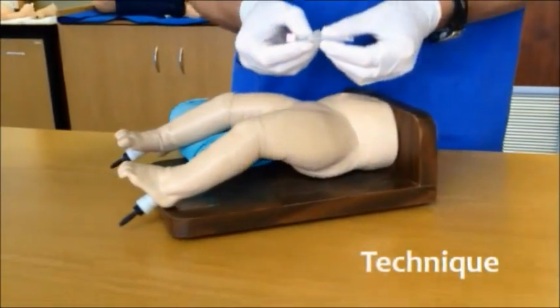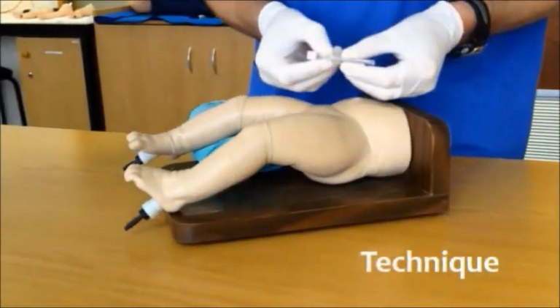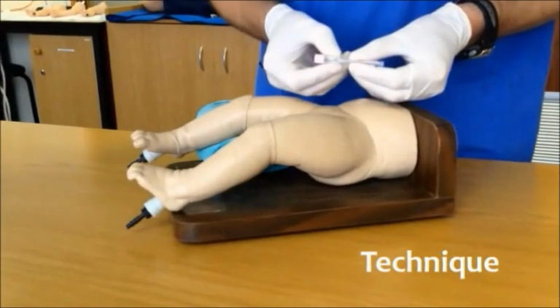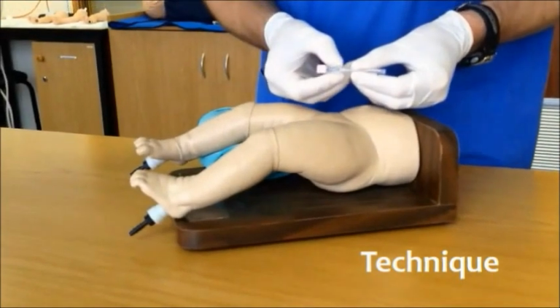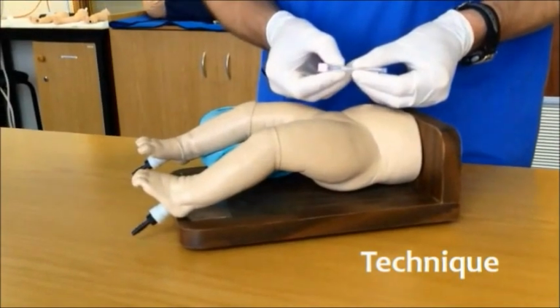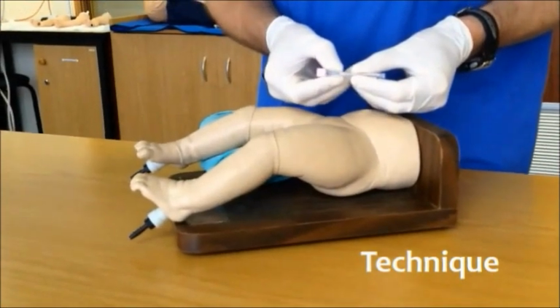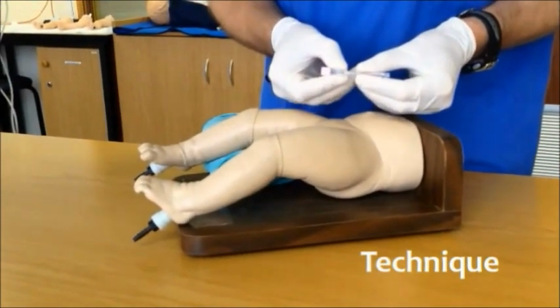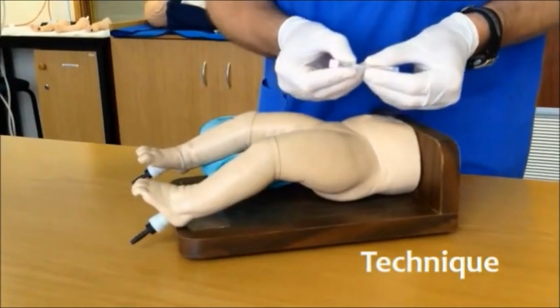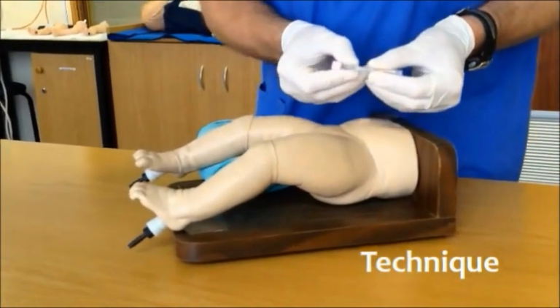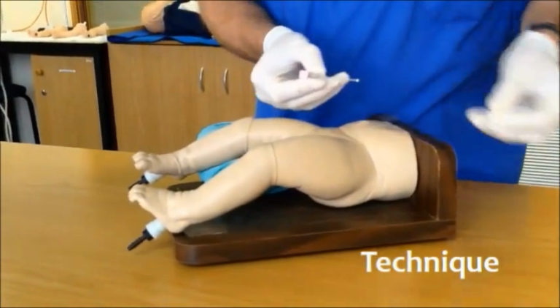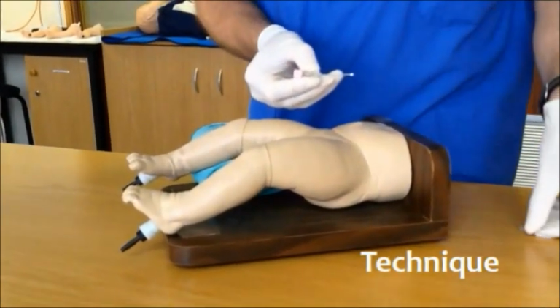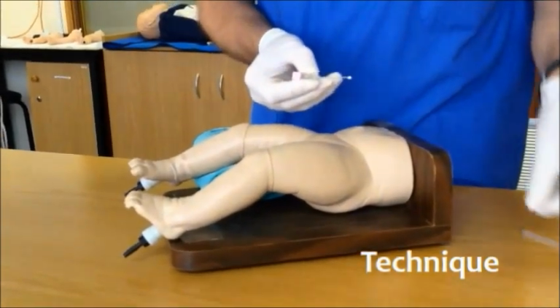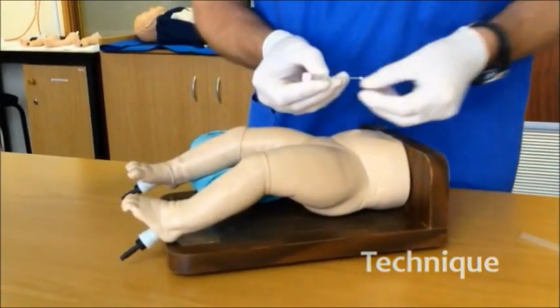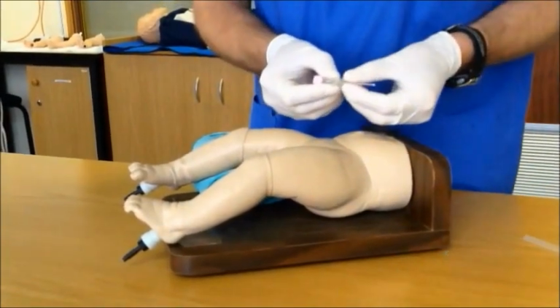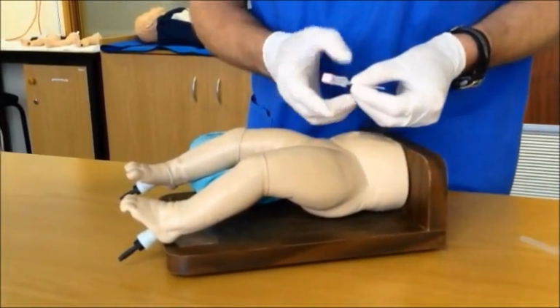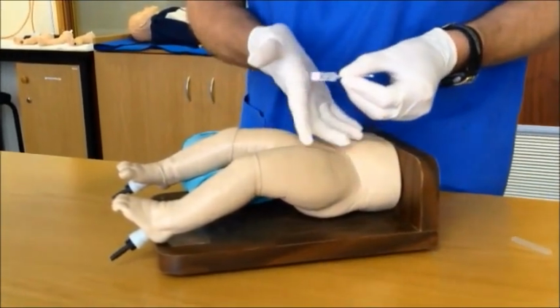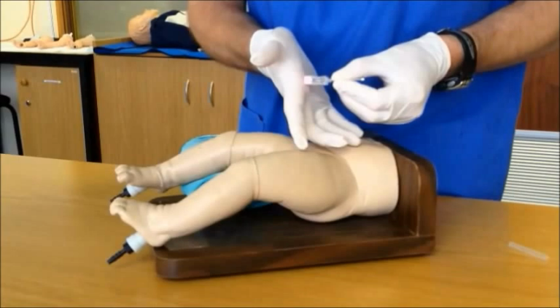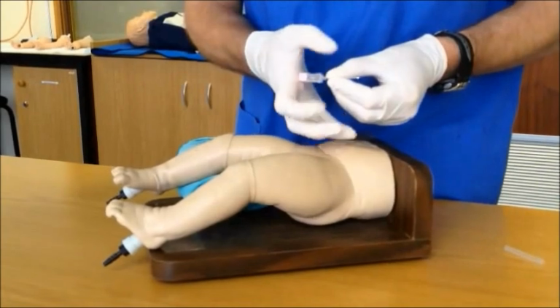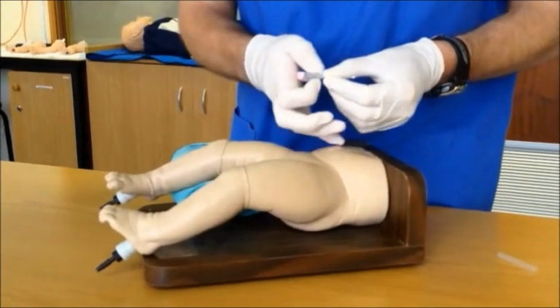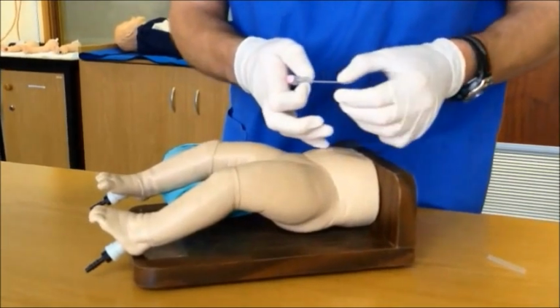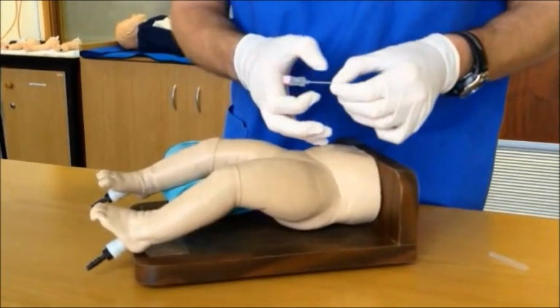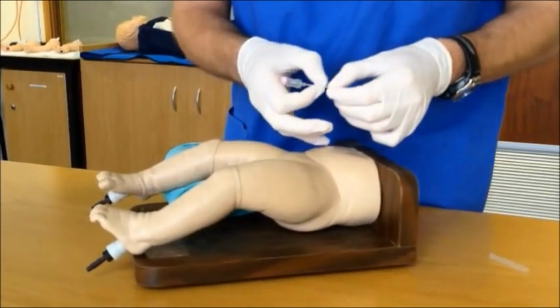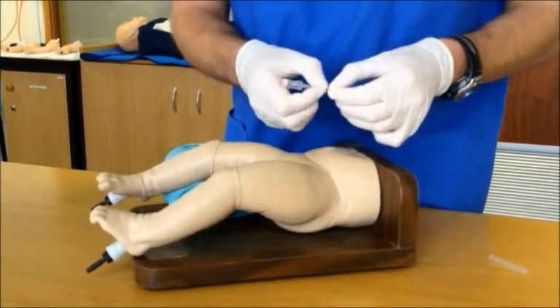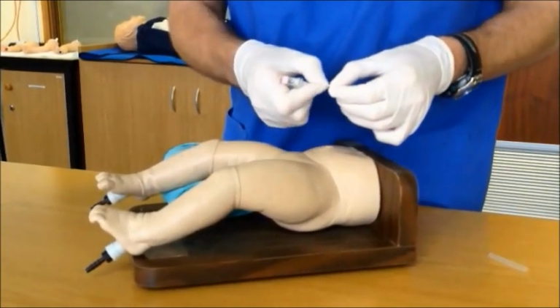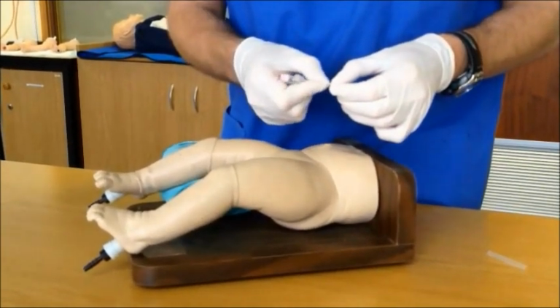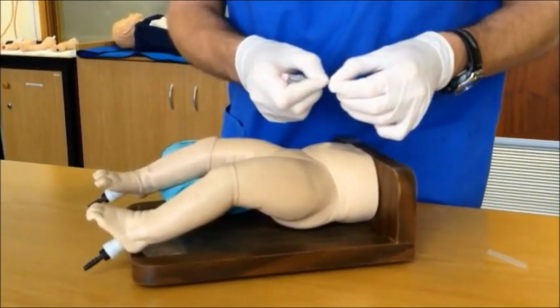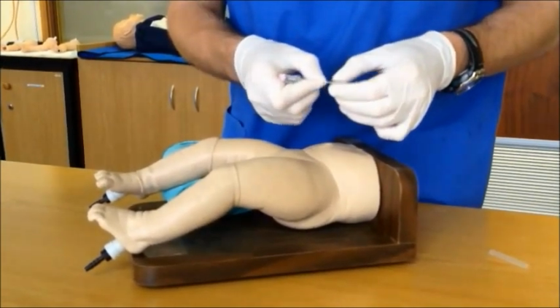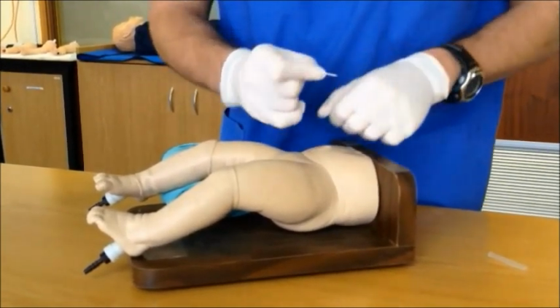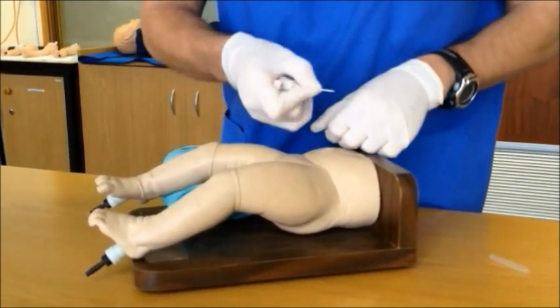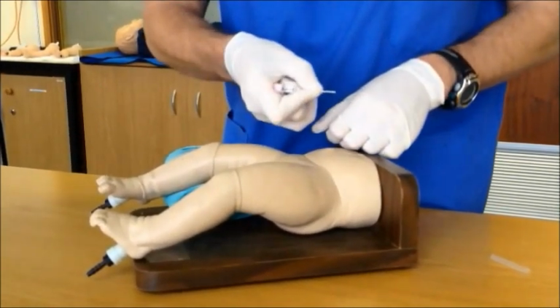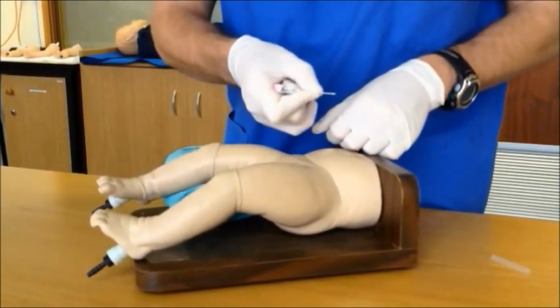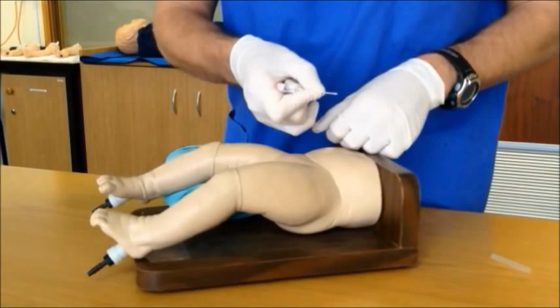To use the 18 gauge intraosseous needle, take off the sheath. We recommend holding it at the base of the index finger and then grabbing the needle between the index finger and thumb, giving you a firm but controlled grip.